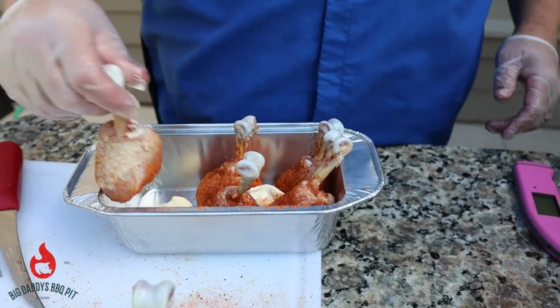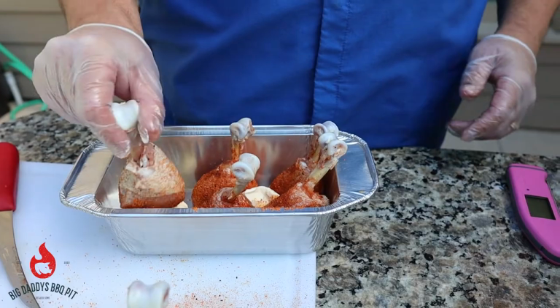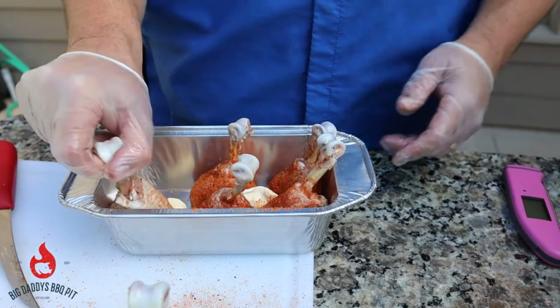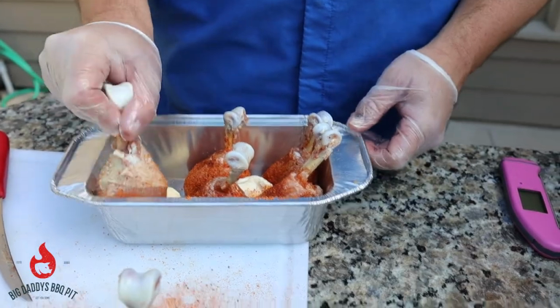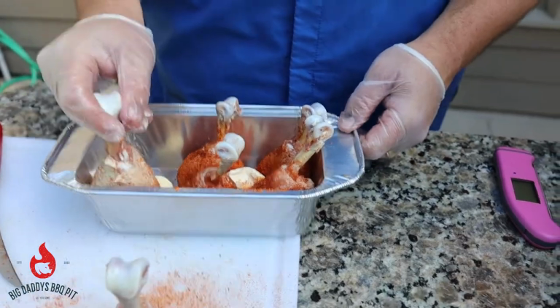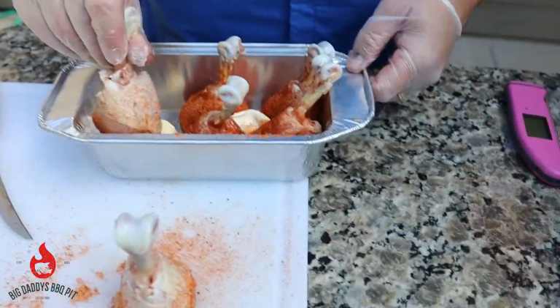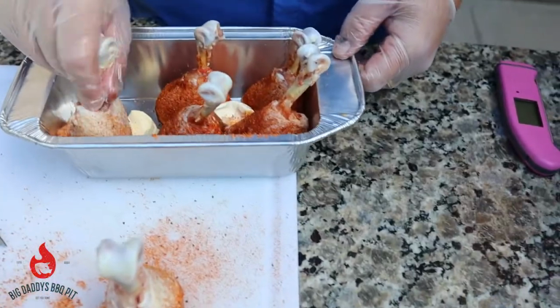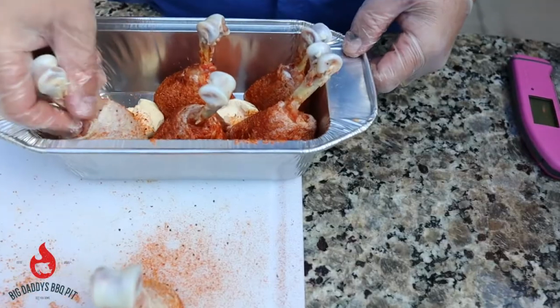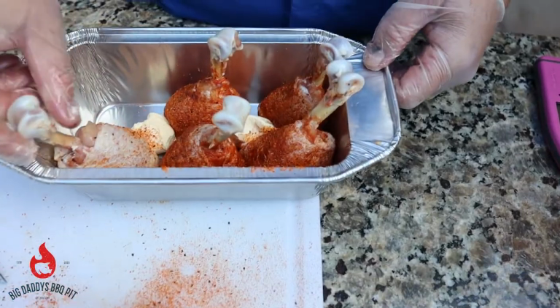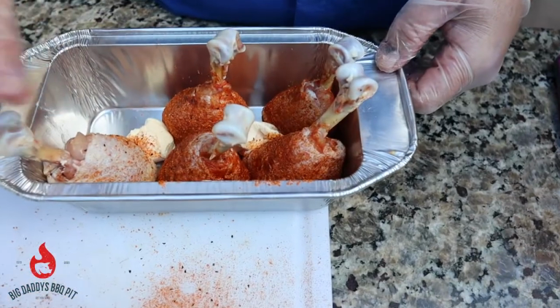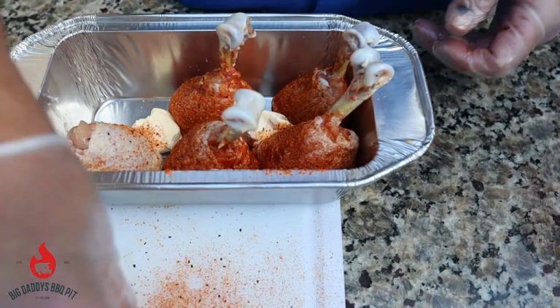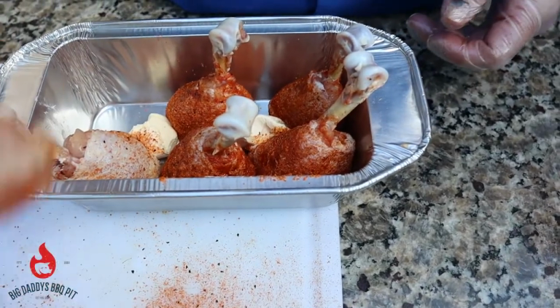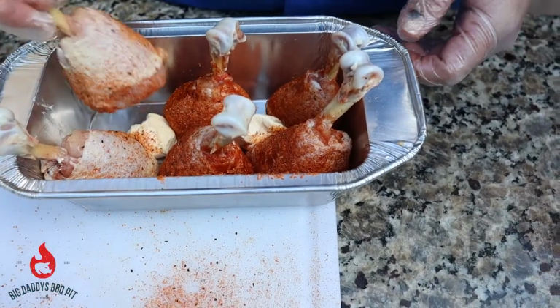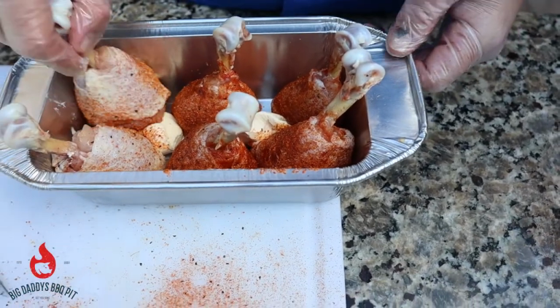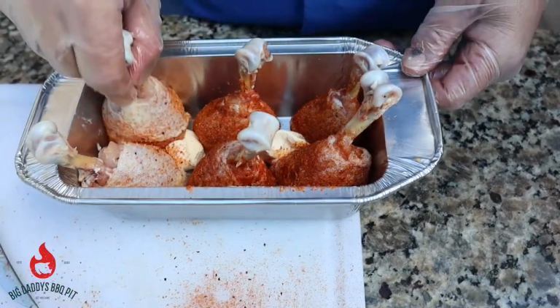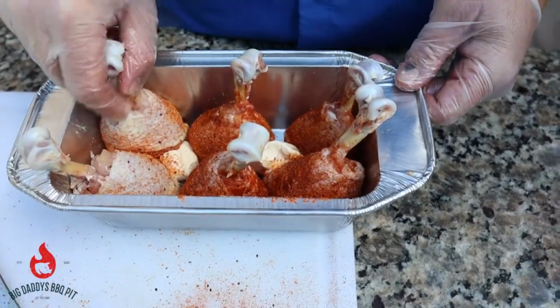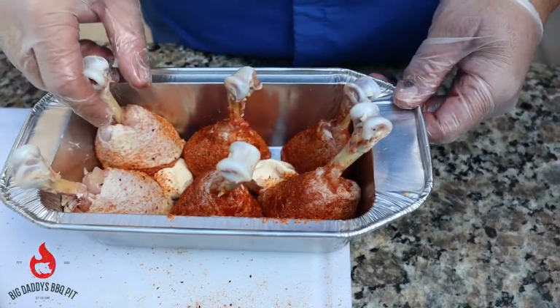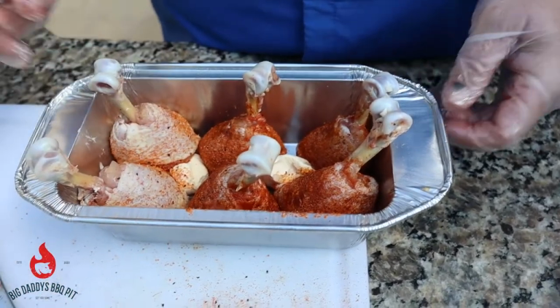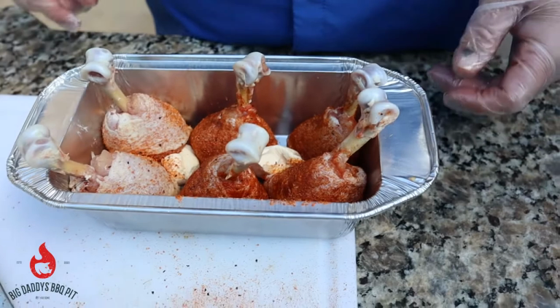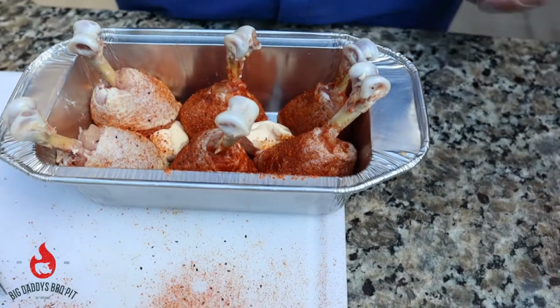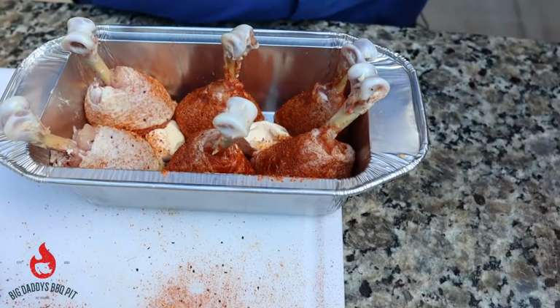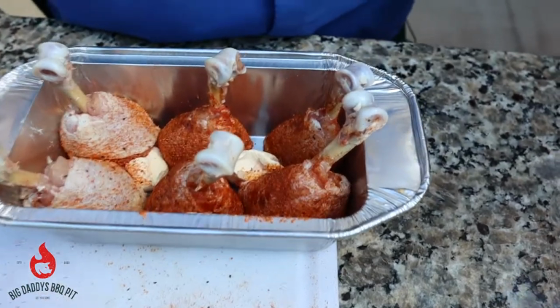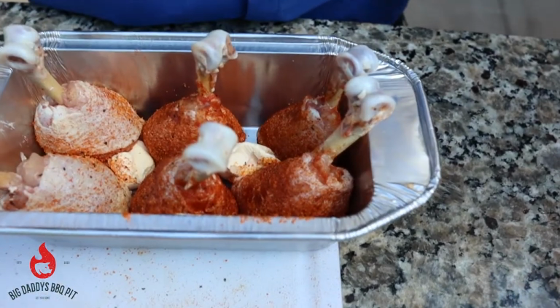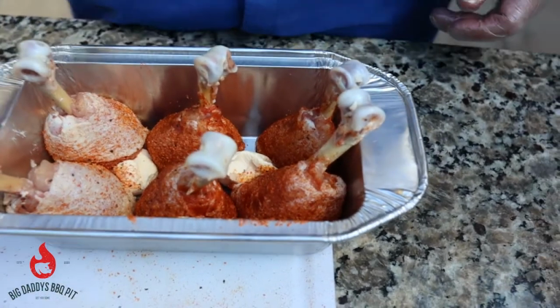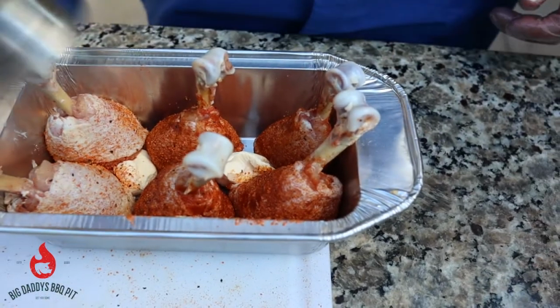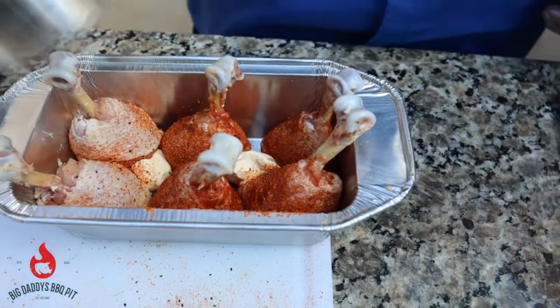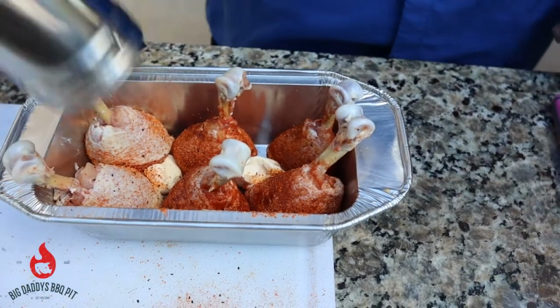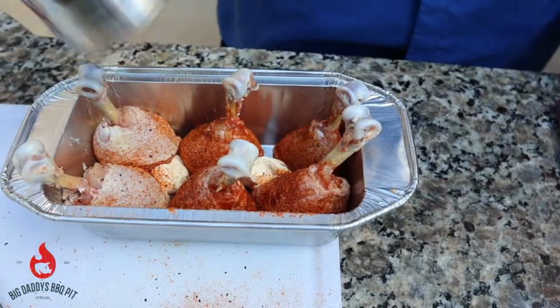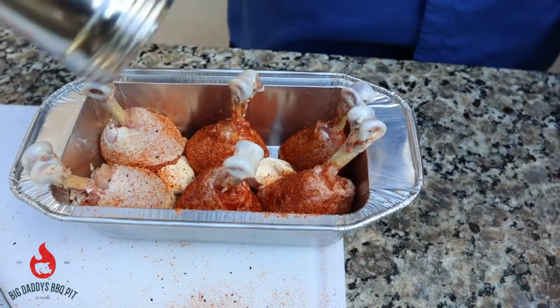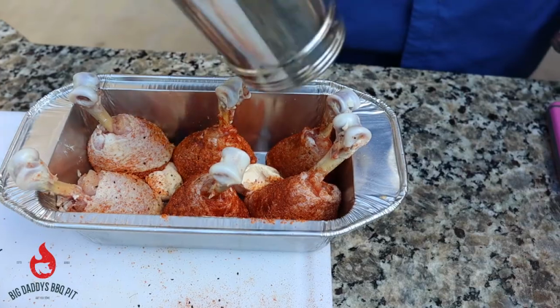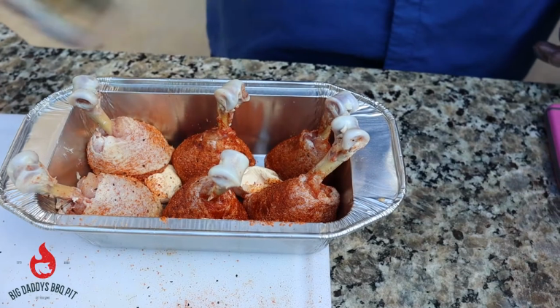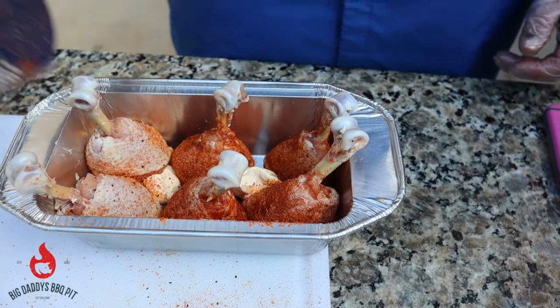So I got these set up. I put two tabs of butter in there. We're just gonna set these up and stand them up in here. And I'll re-season anything I missed. And we're good.